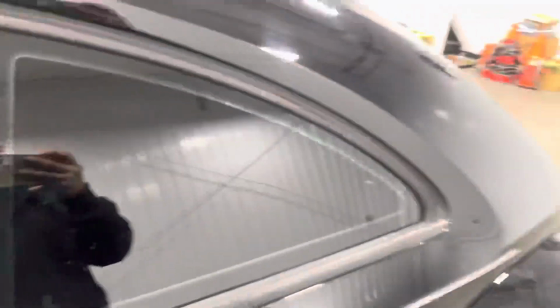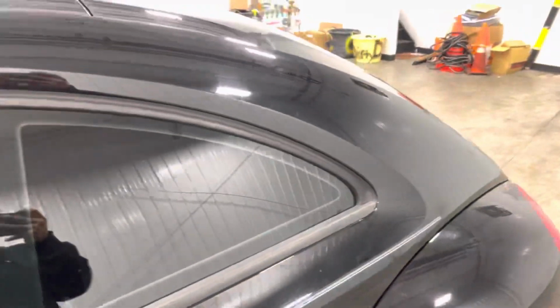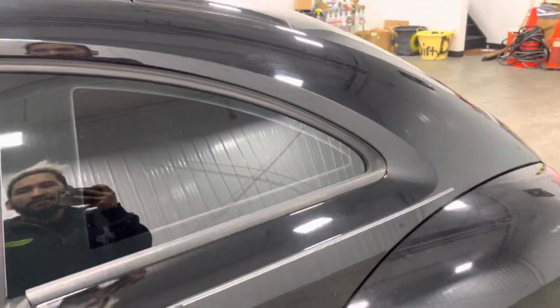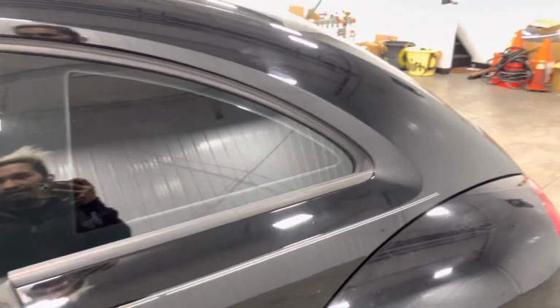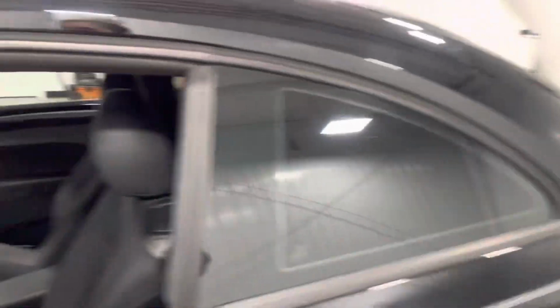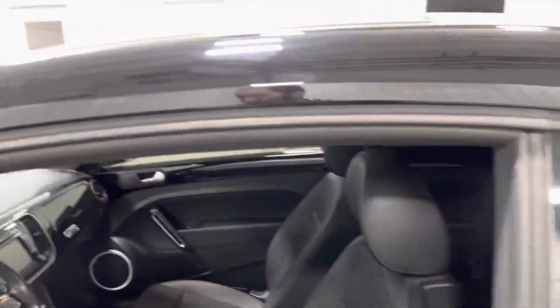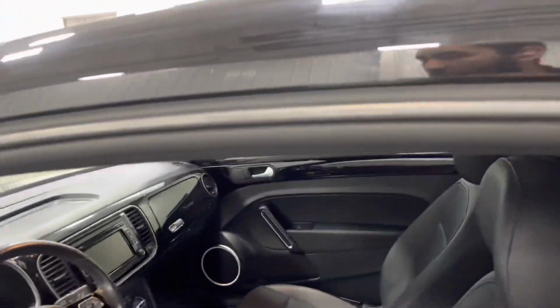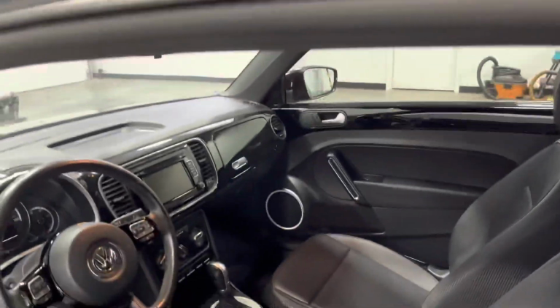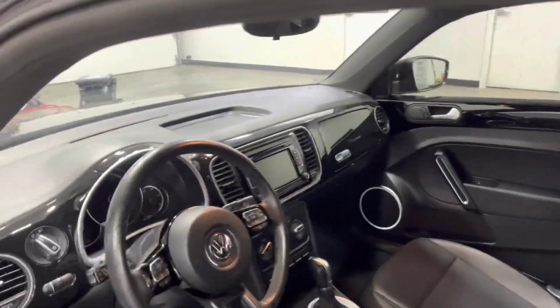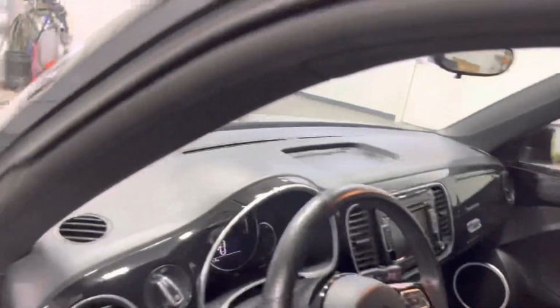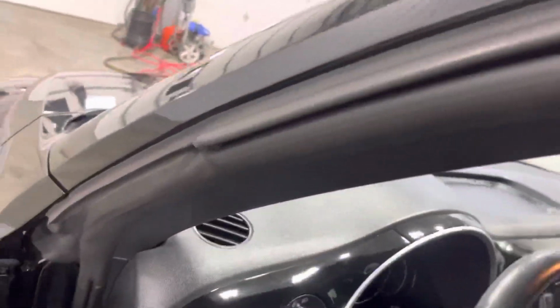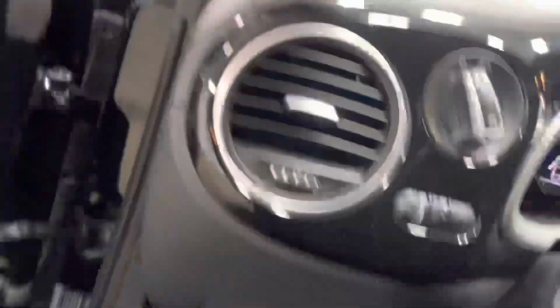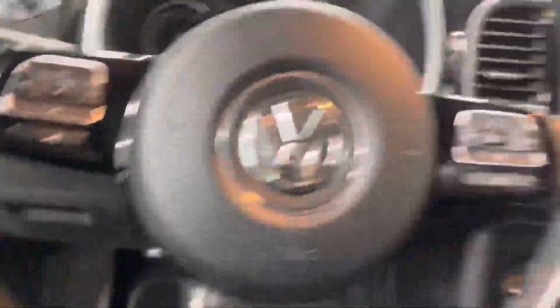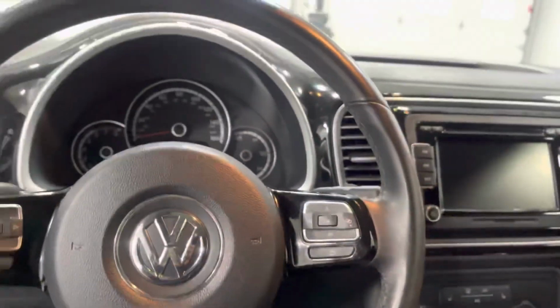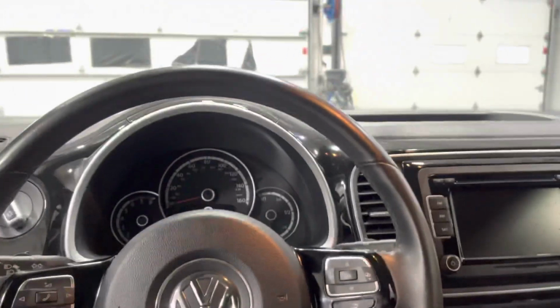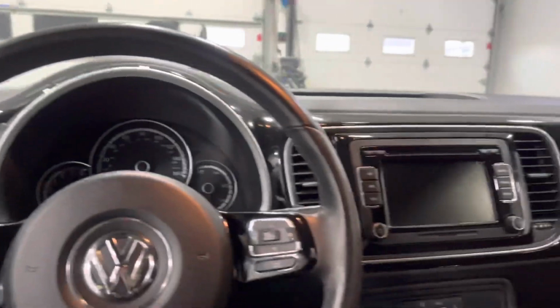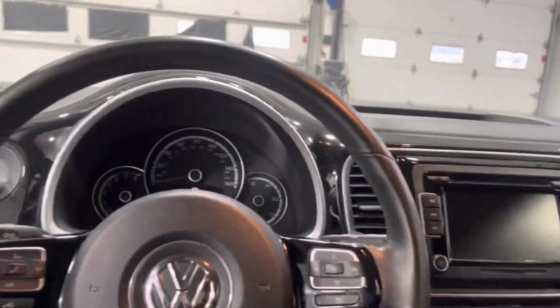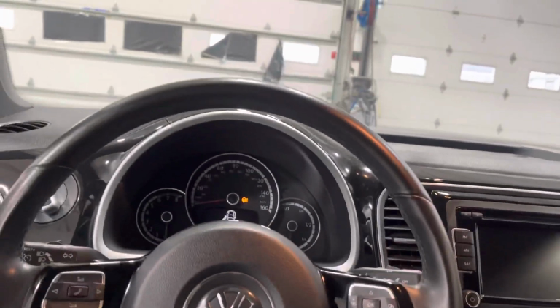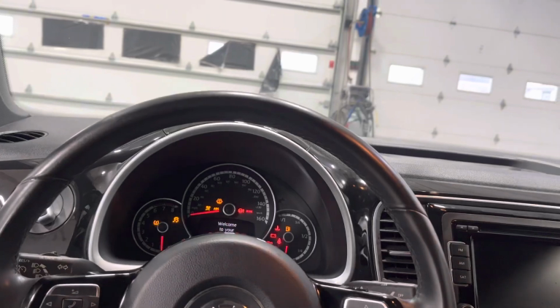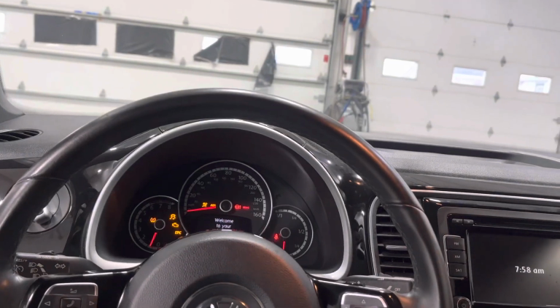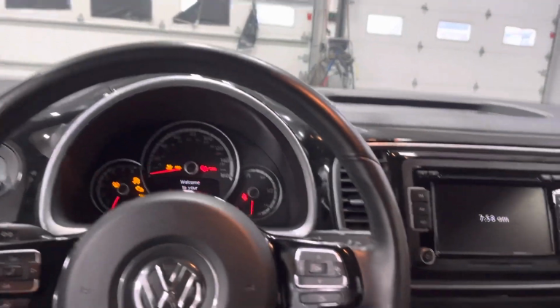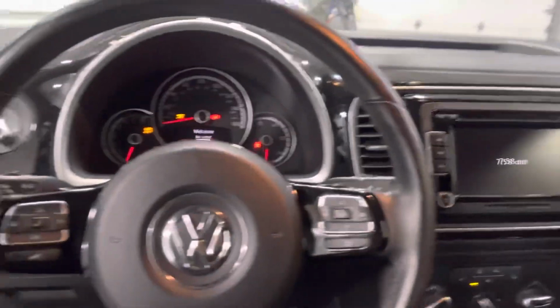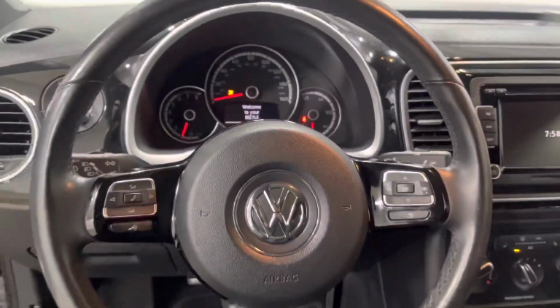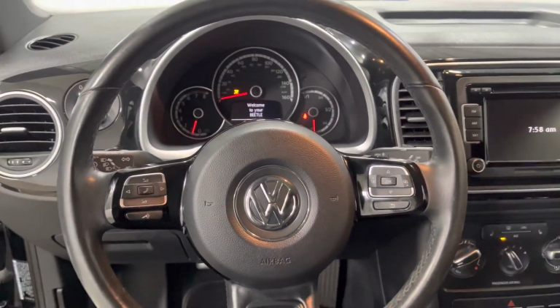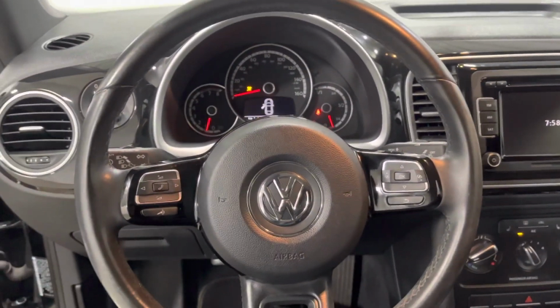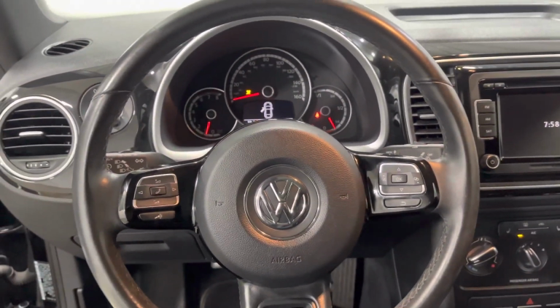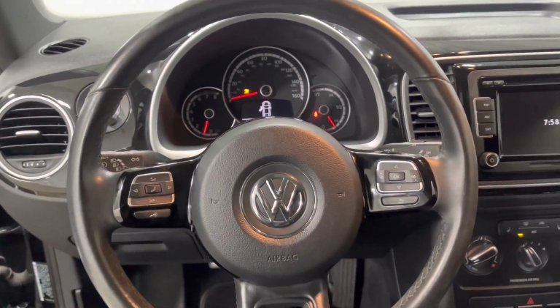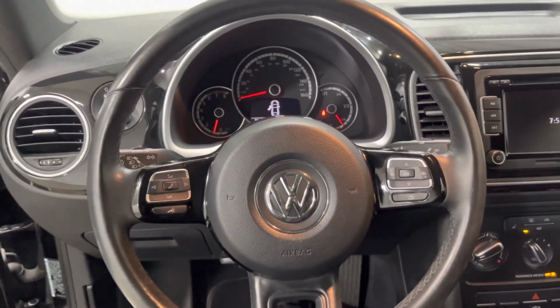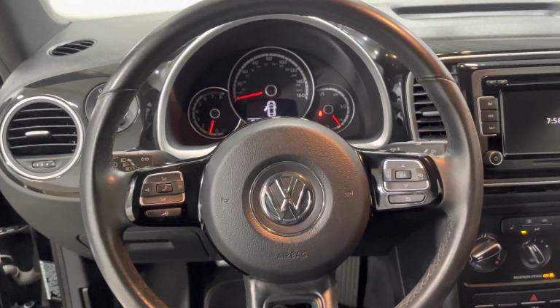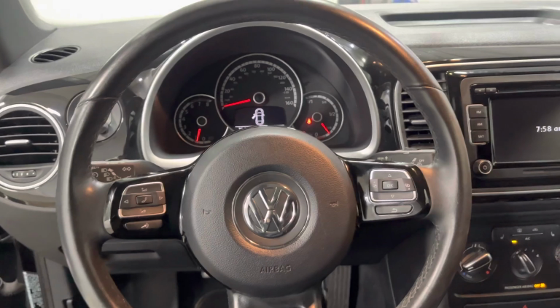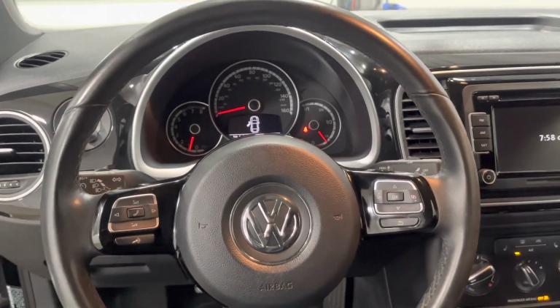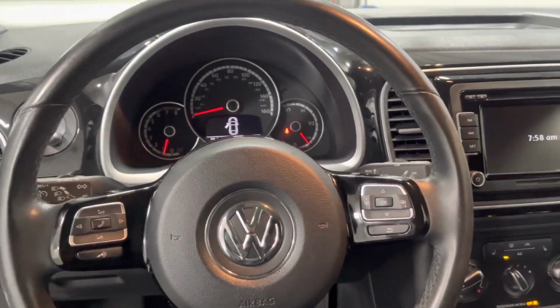You've got deeper tinted side windows. You've got a black interior — it looks really nice. It looks like a Bugatti almost. They have extremely similar looks to Volkswagen.